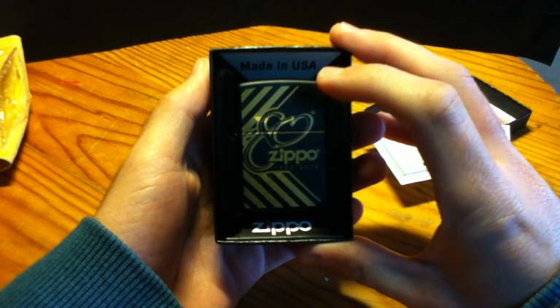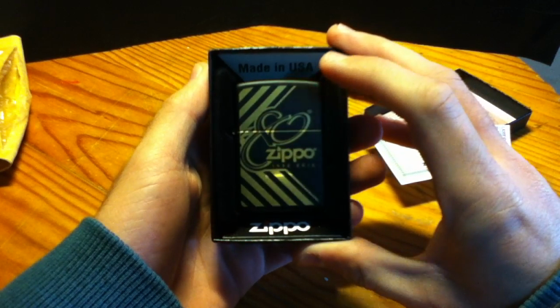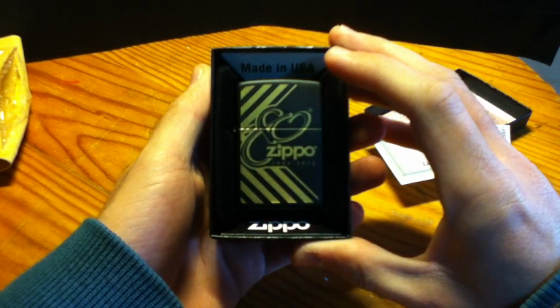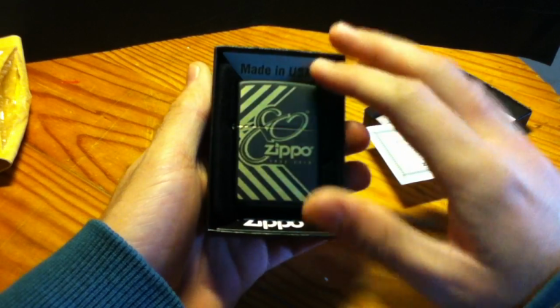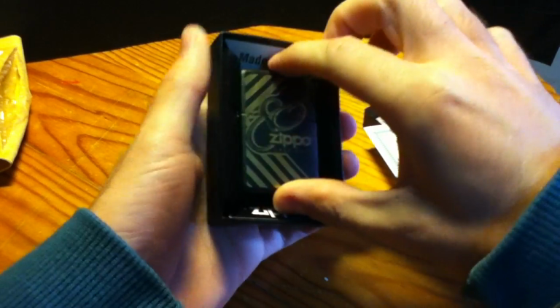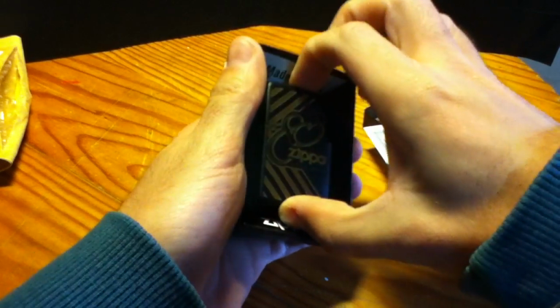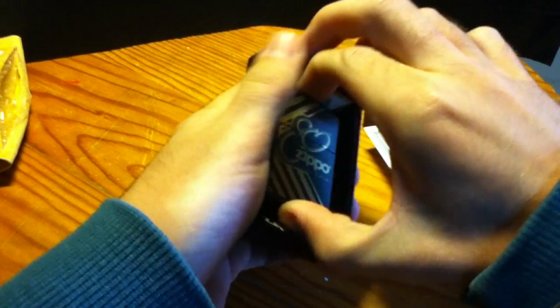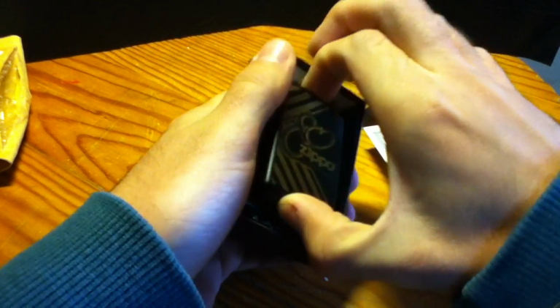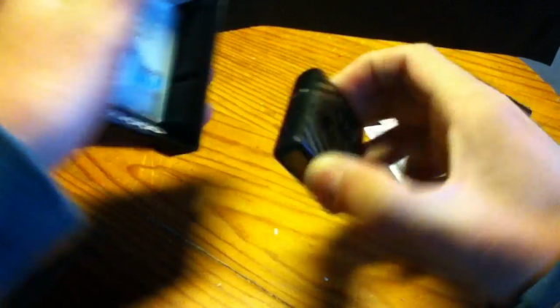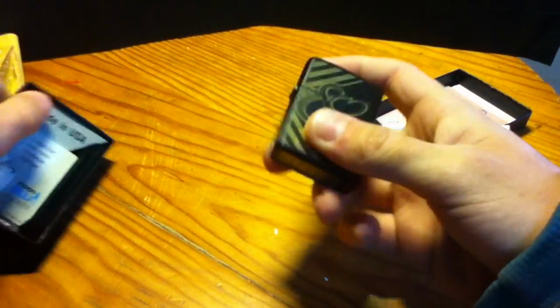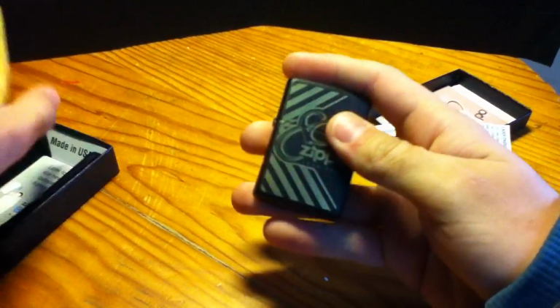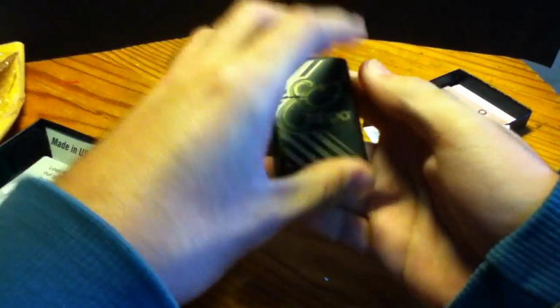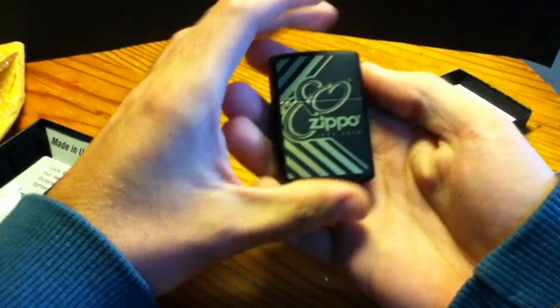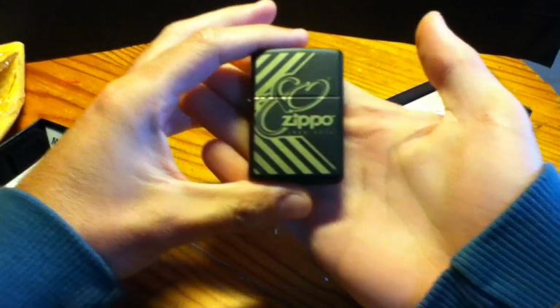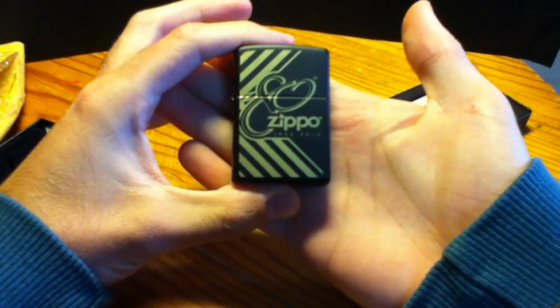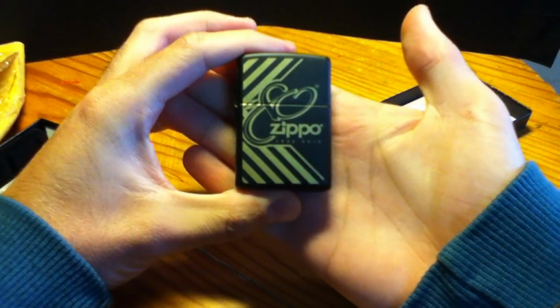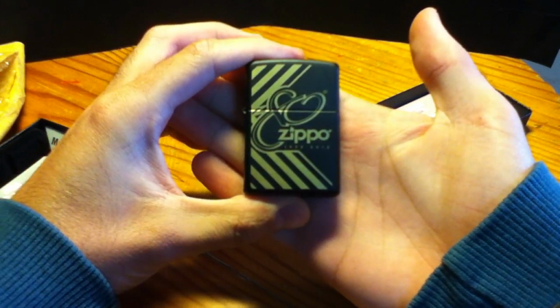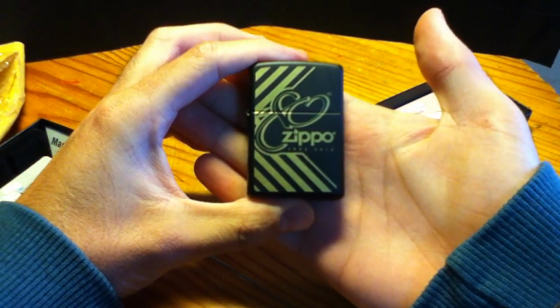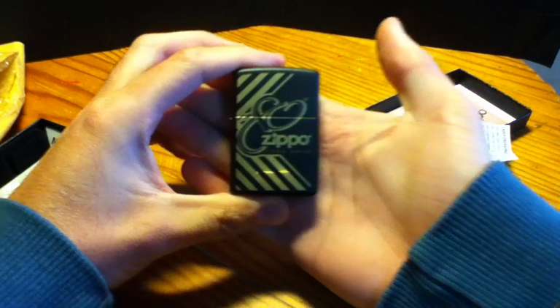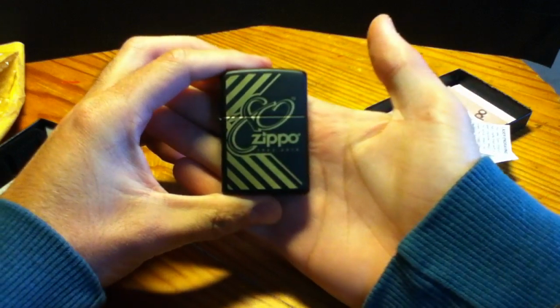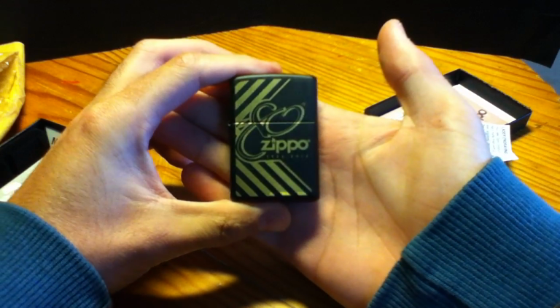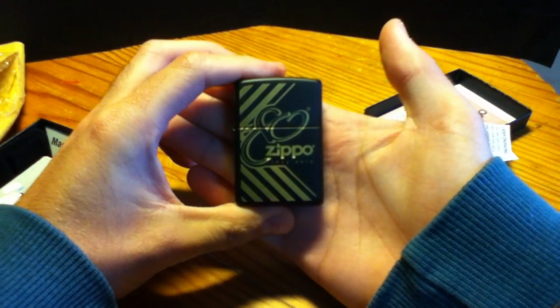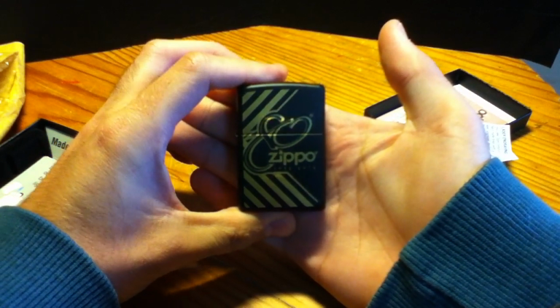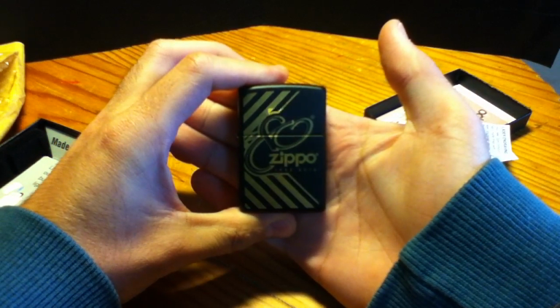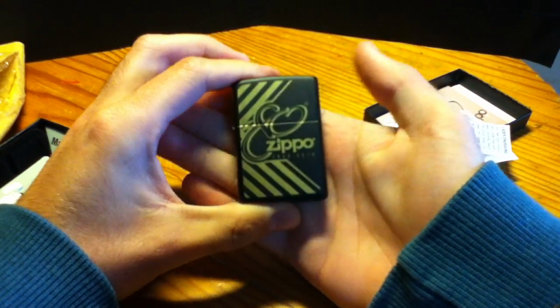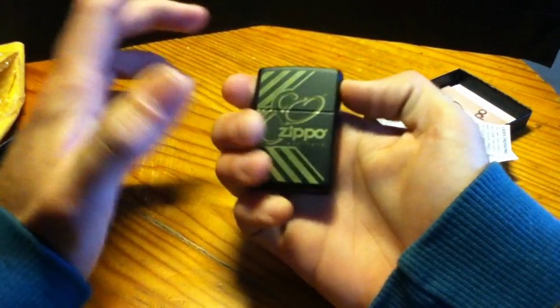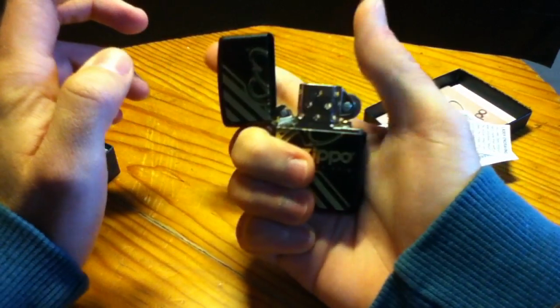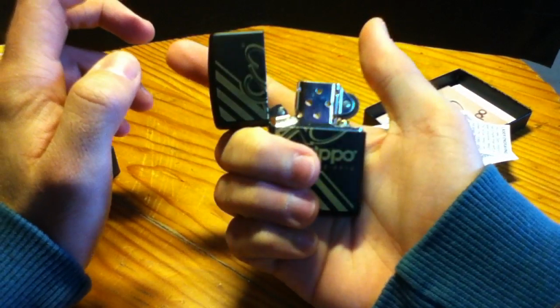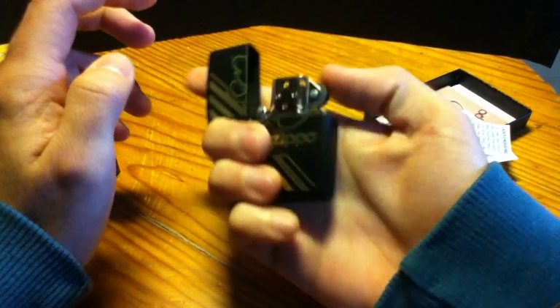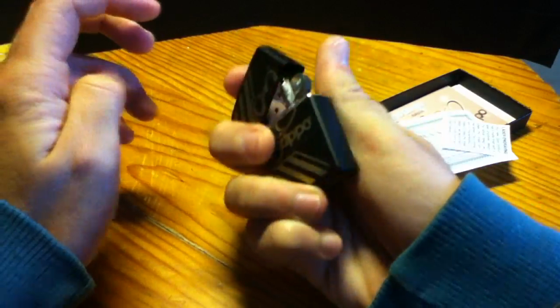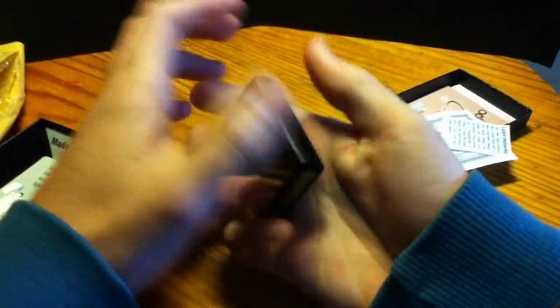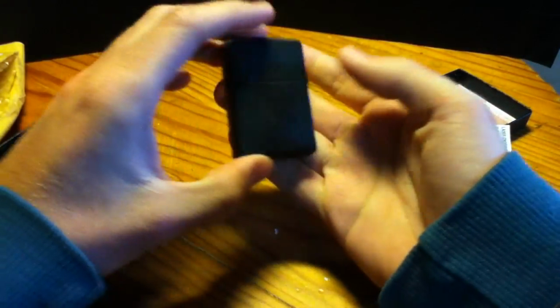Wow, this is so amazing. Hope you guys can see it — wow, really nice zippo.